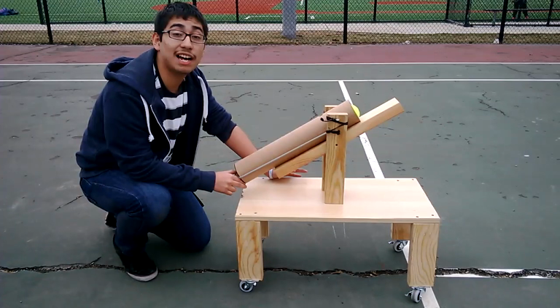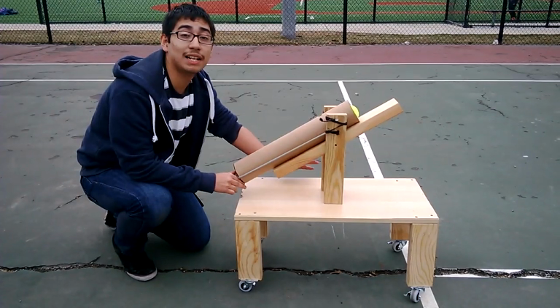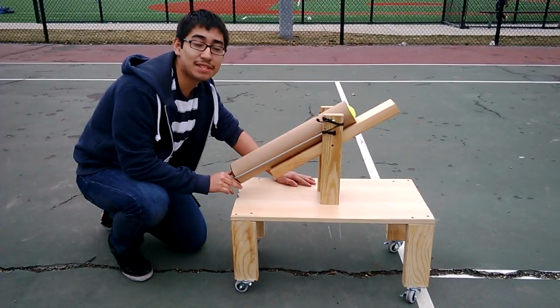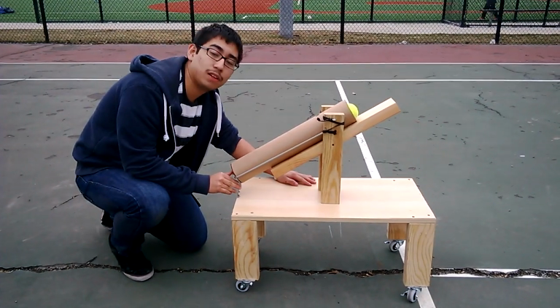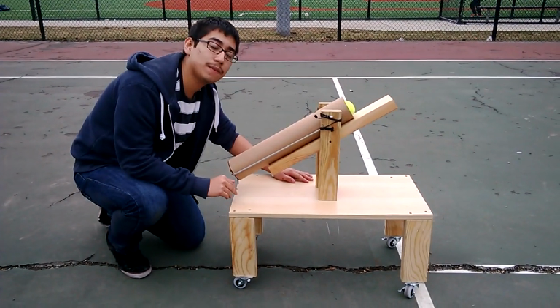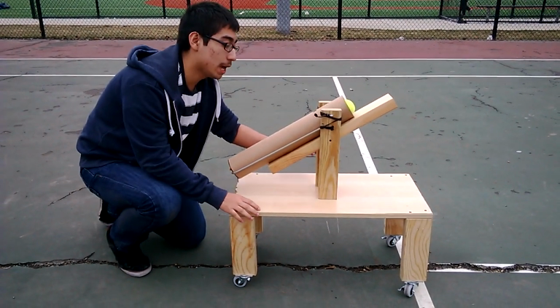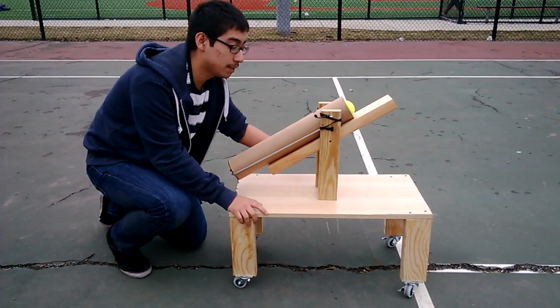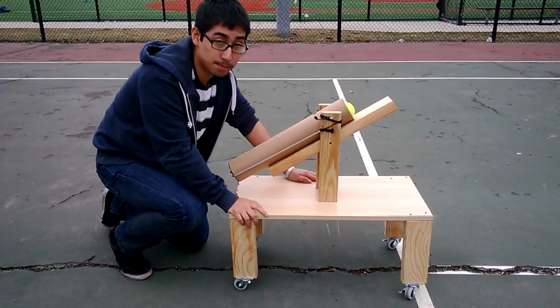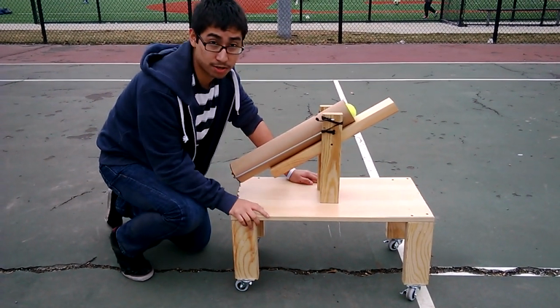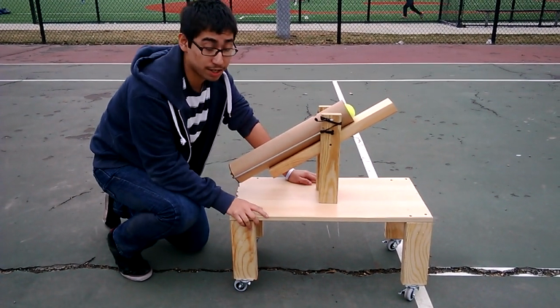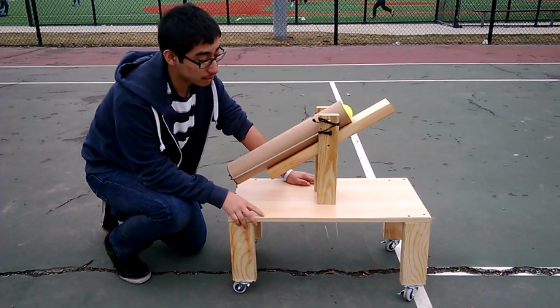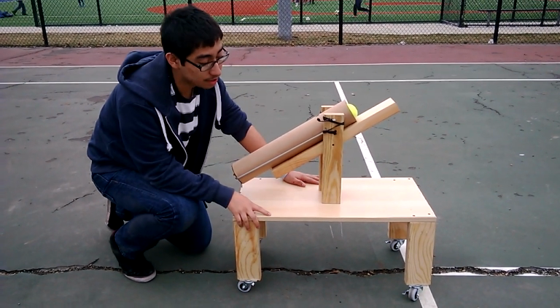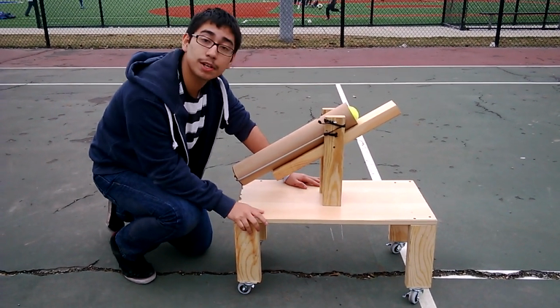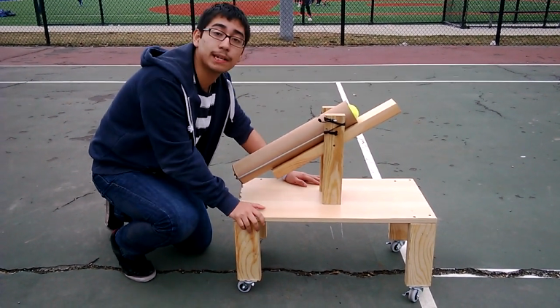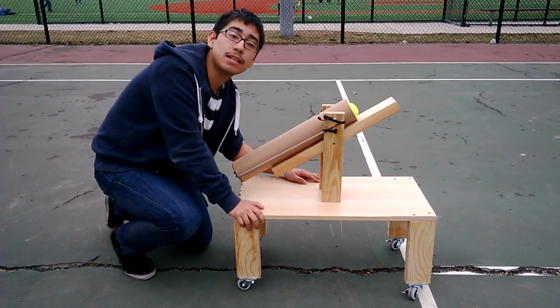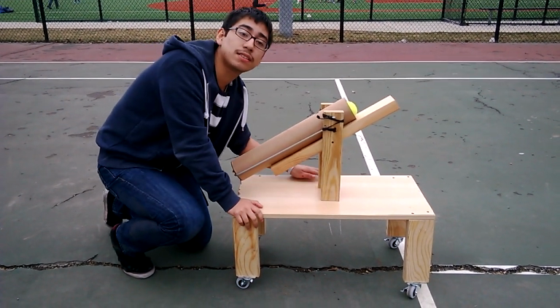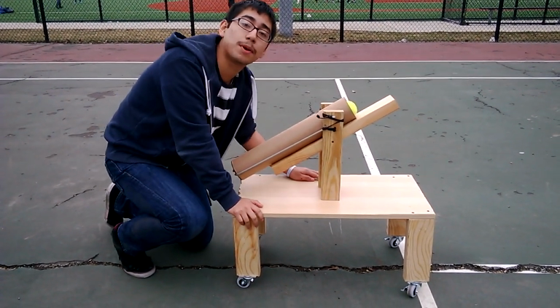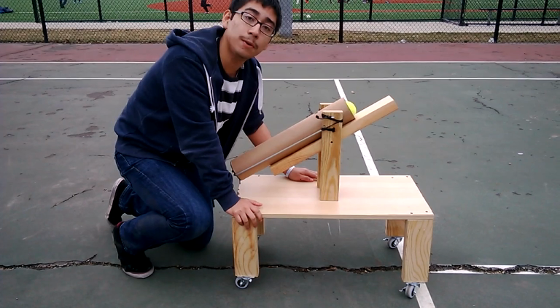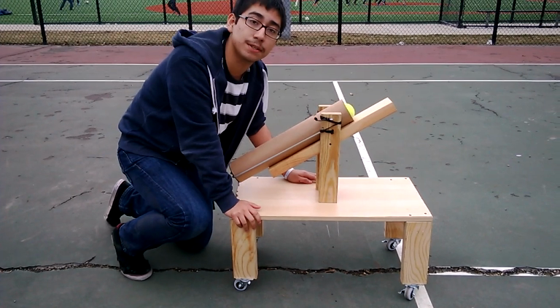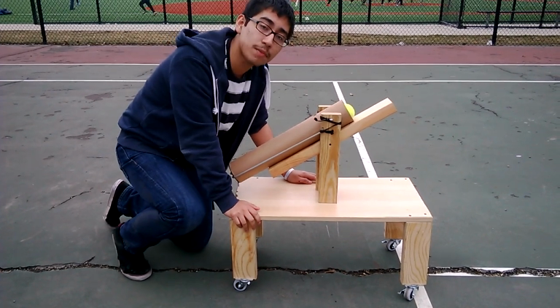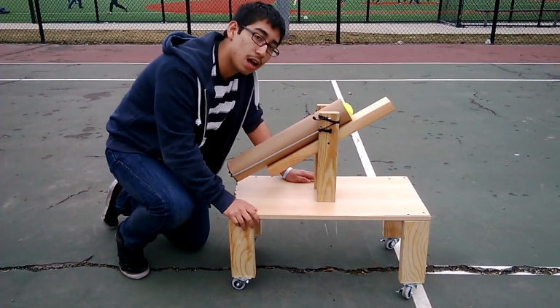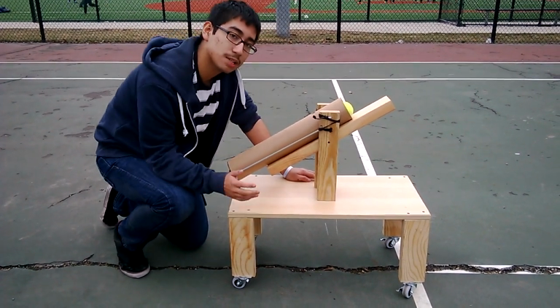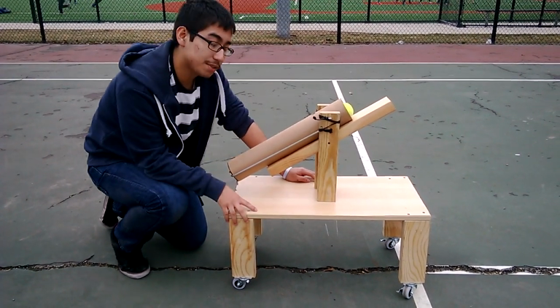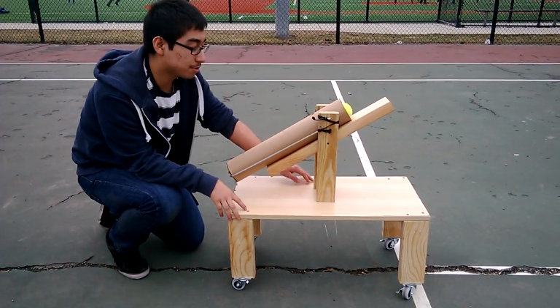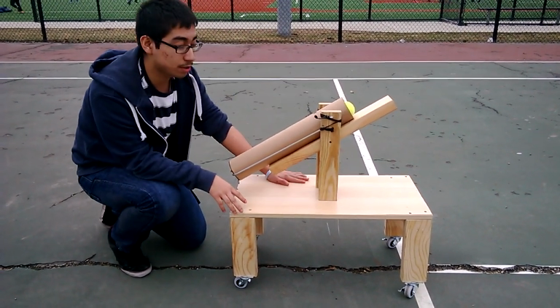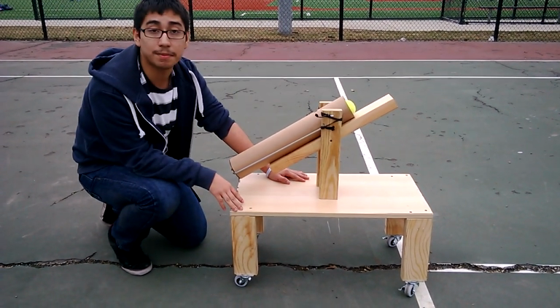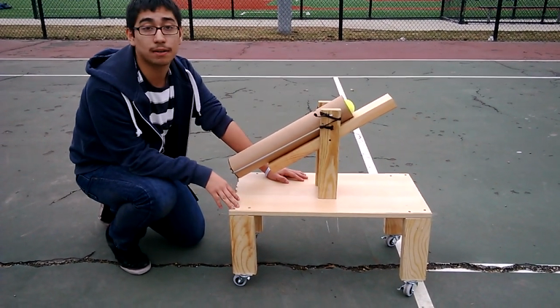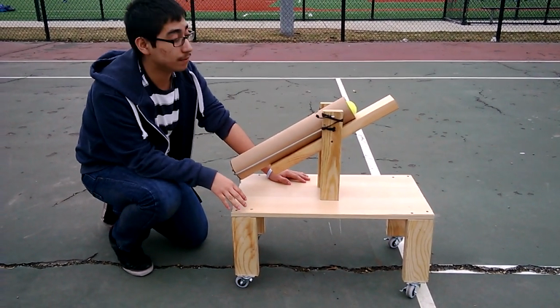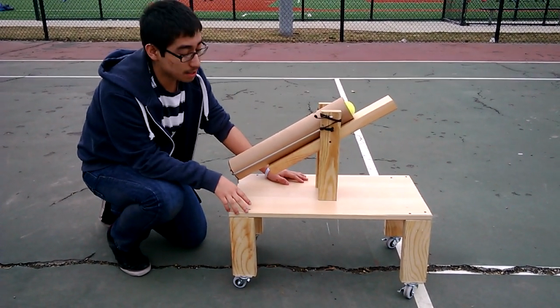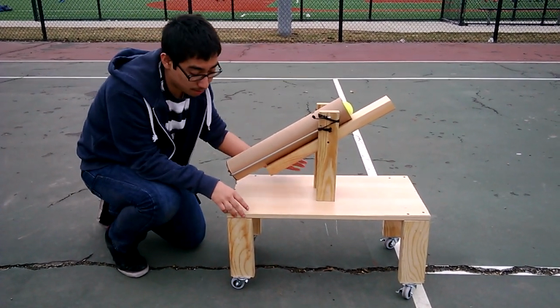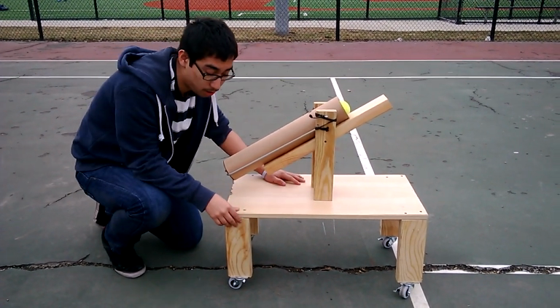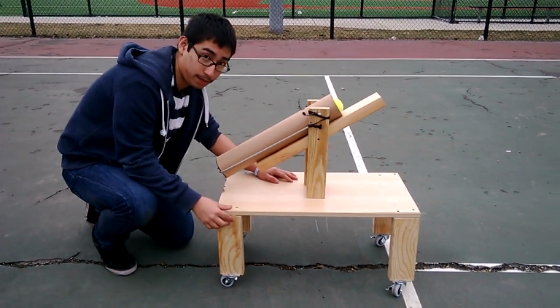Hi, my name is David Oliva and this is my personal project. This beauty right here is a tennis ball throwing machine. I'm going to explain to you the structure of this mechanical device and we're going to start off here.